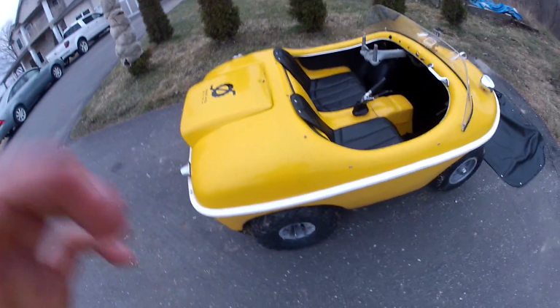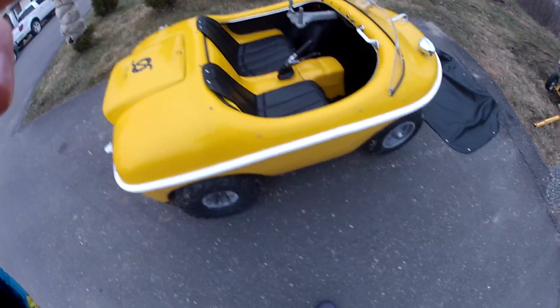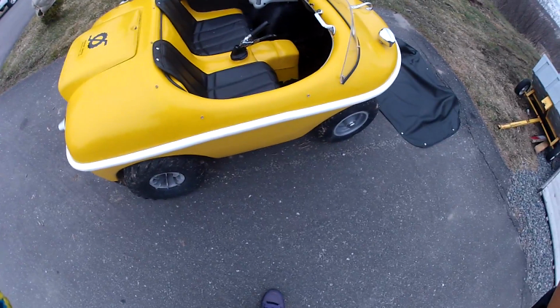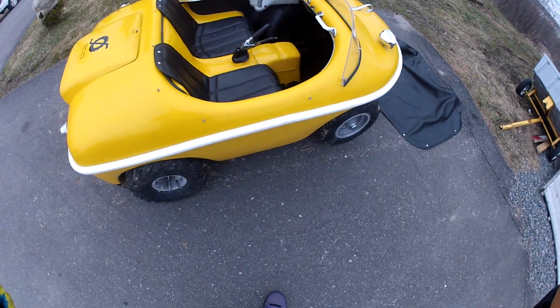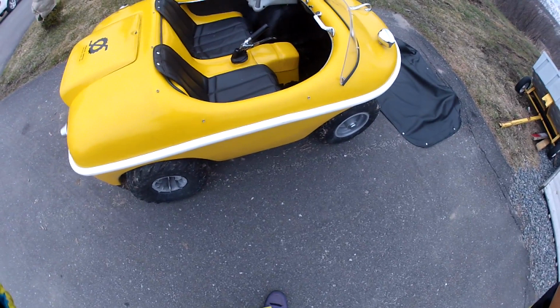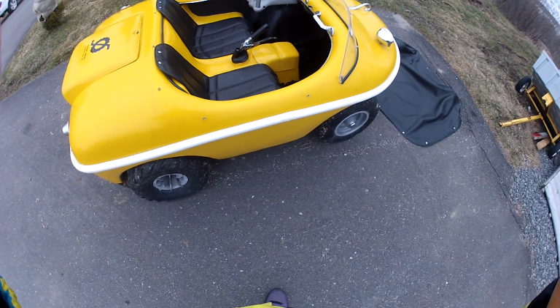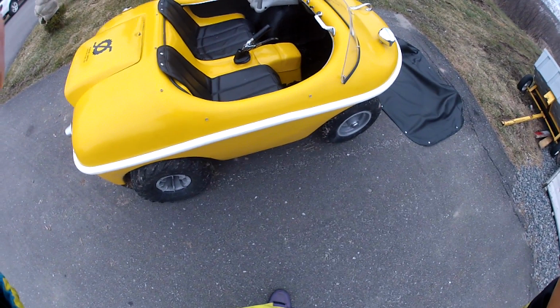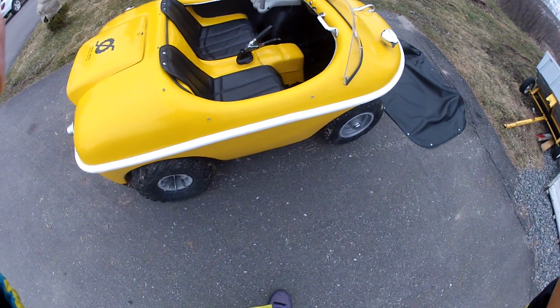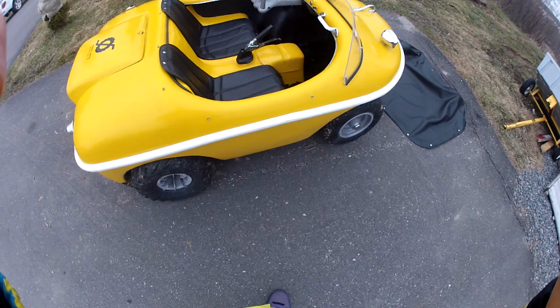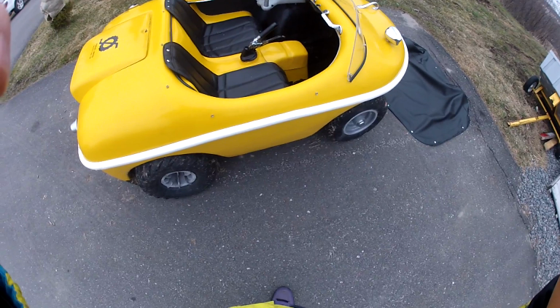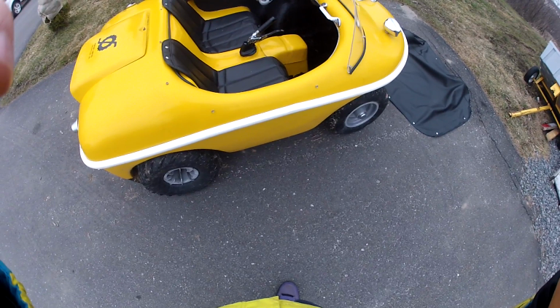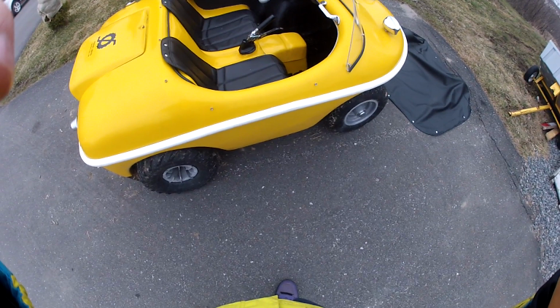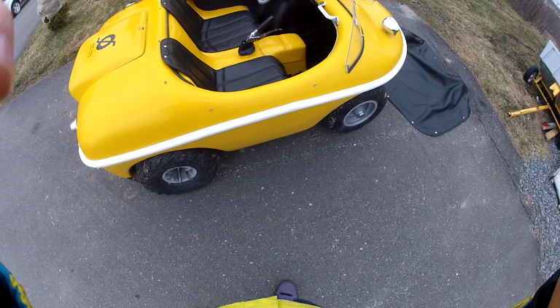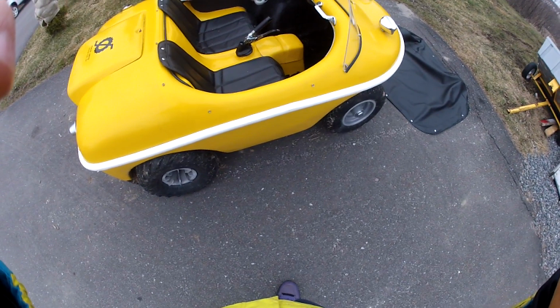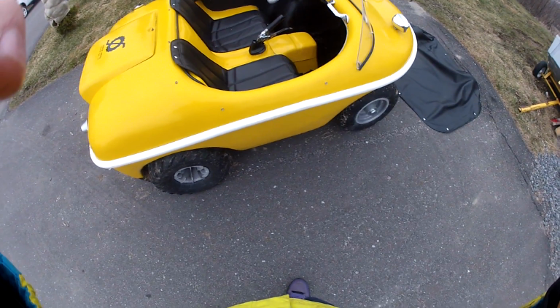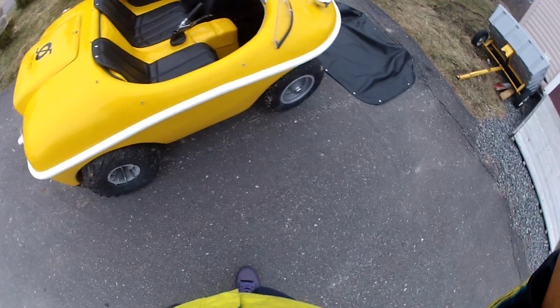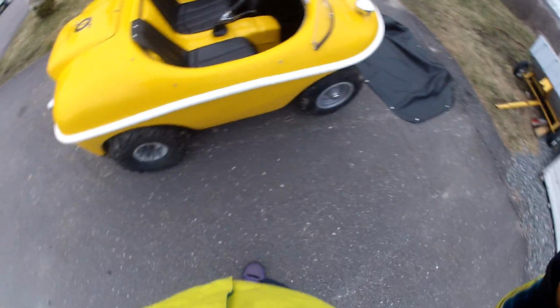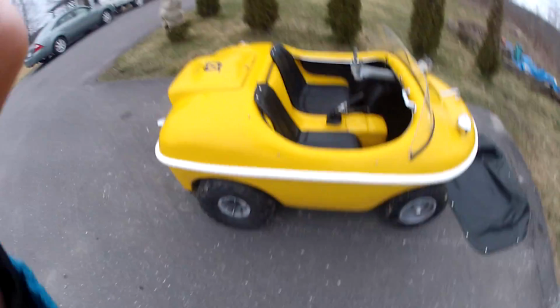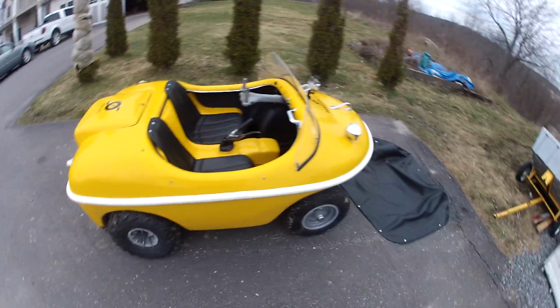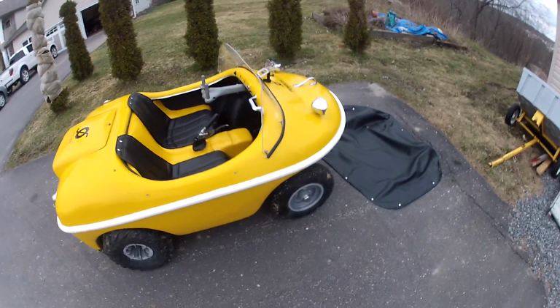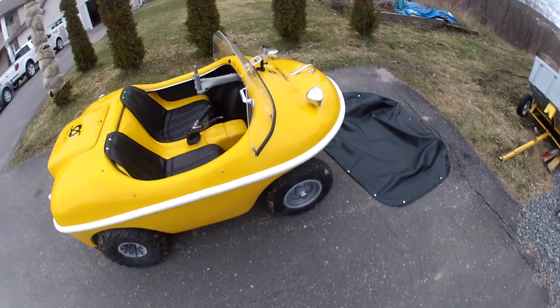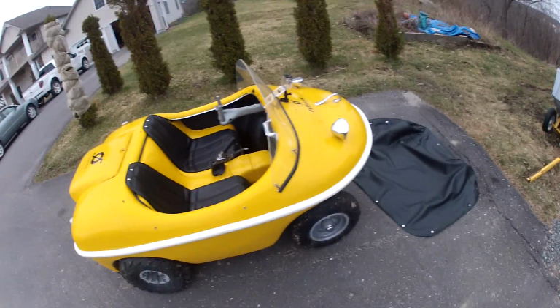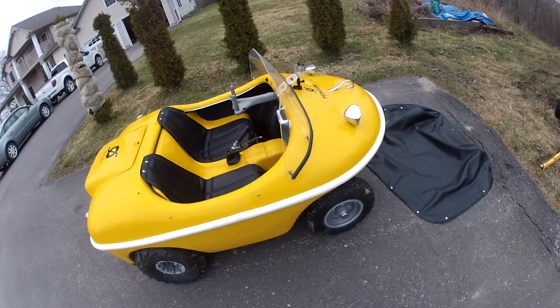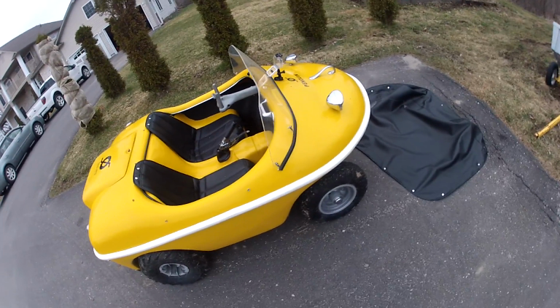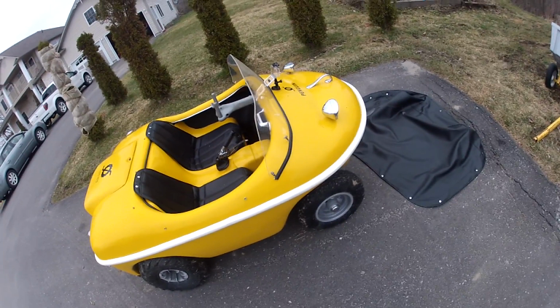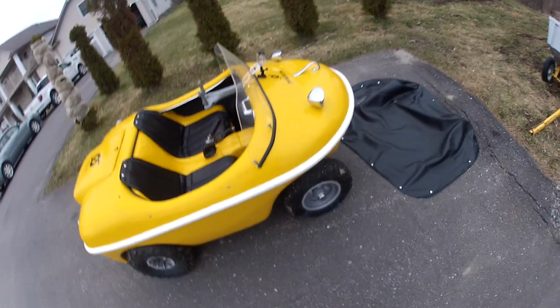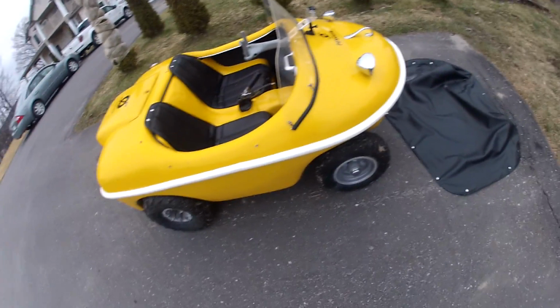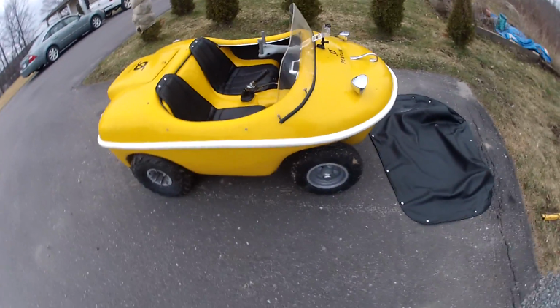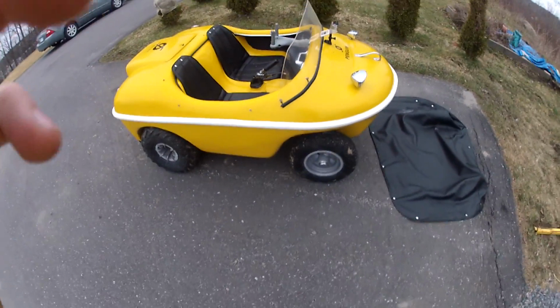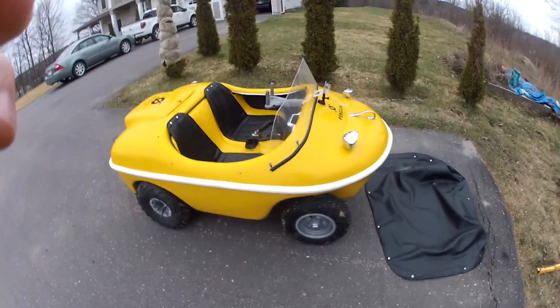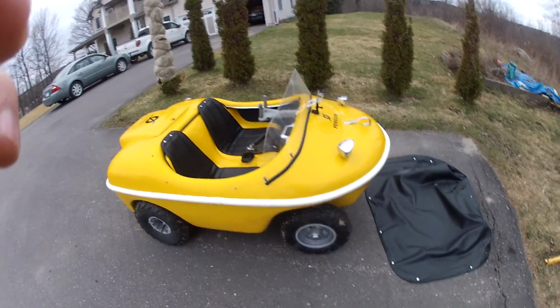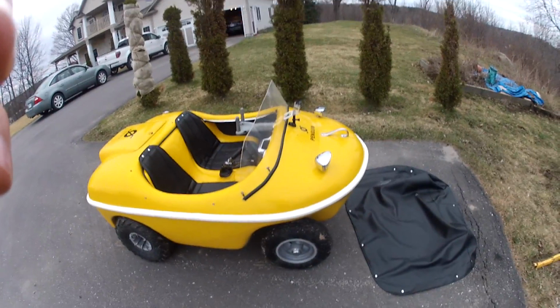I think it weighs about 400 pounds. I'm about 150 pounds, so it's around 550 pounds total, plus or minus. It'll go along pretty quick — you'll see.